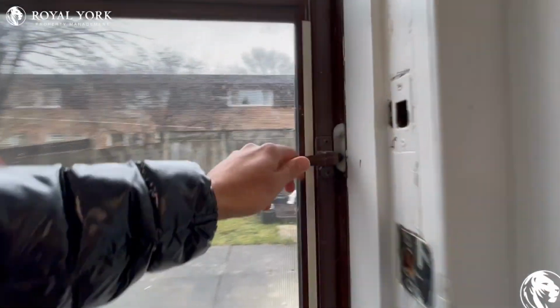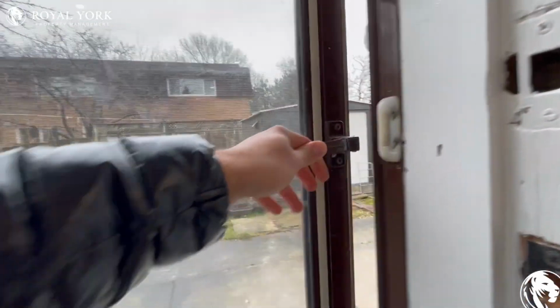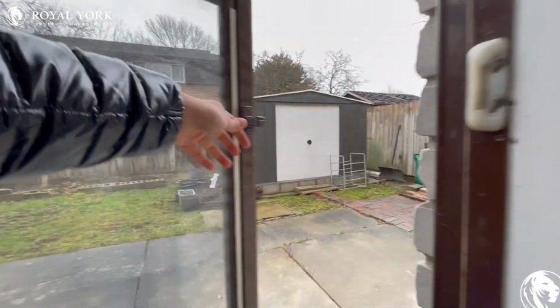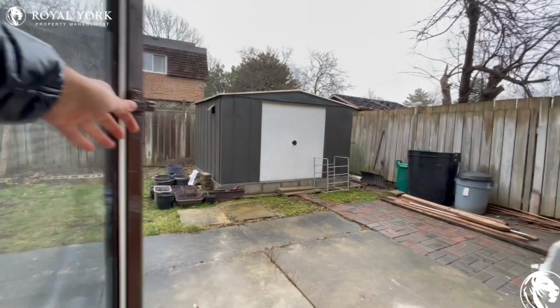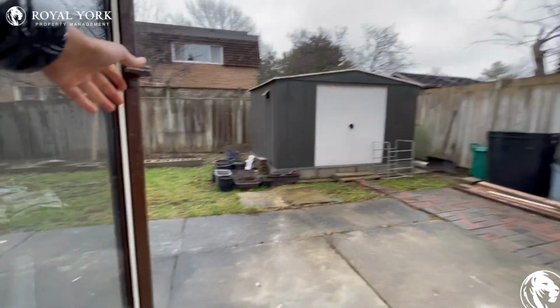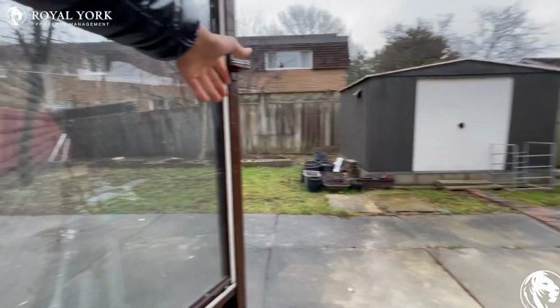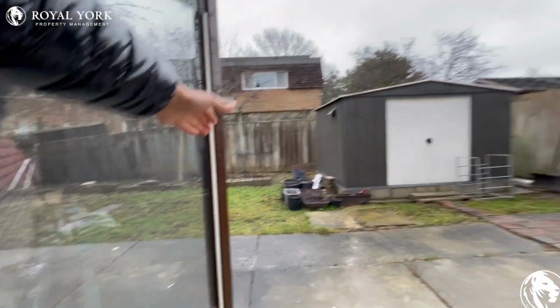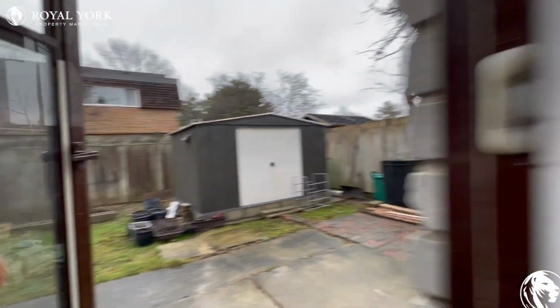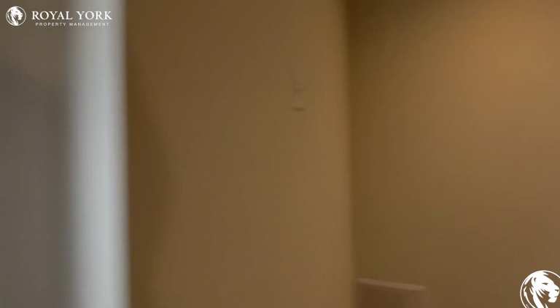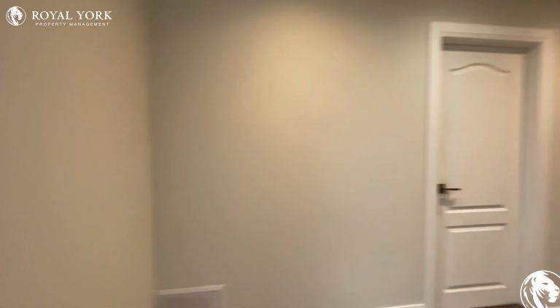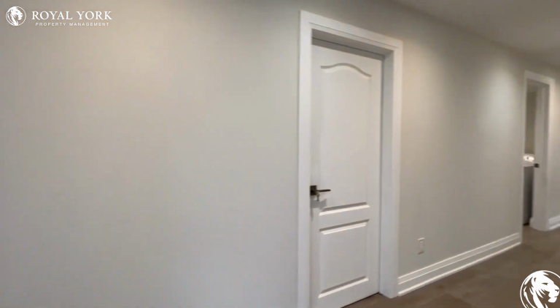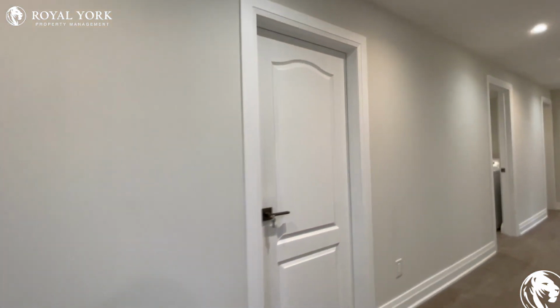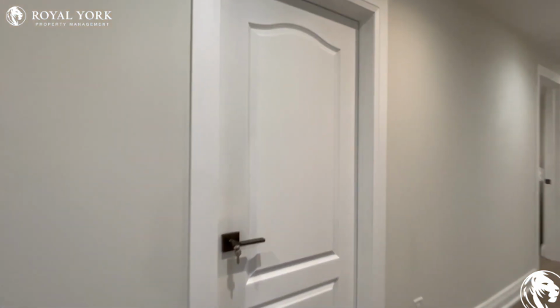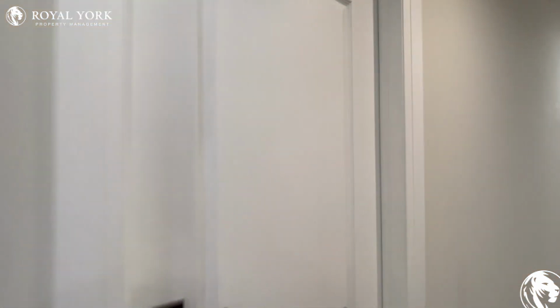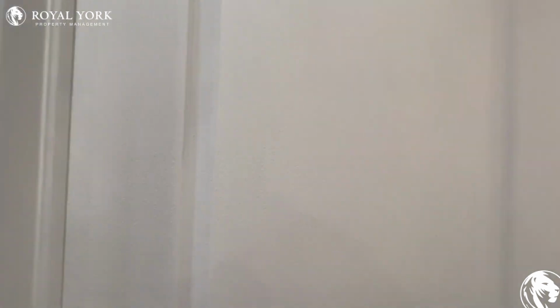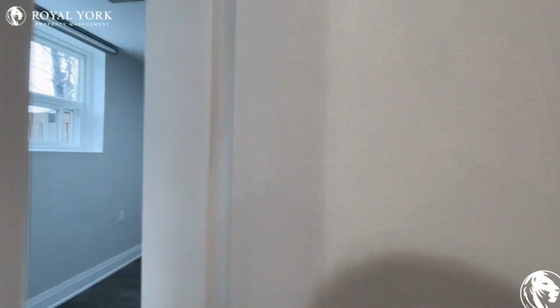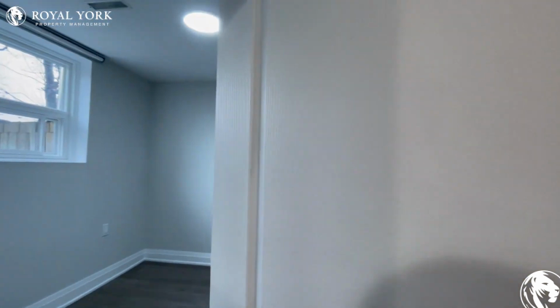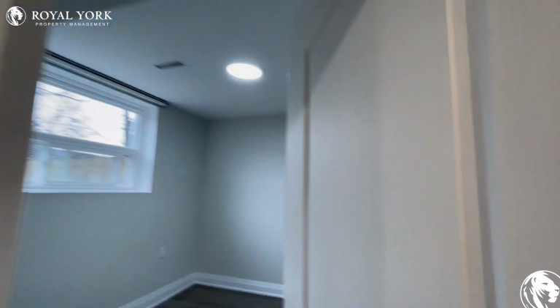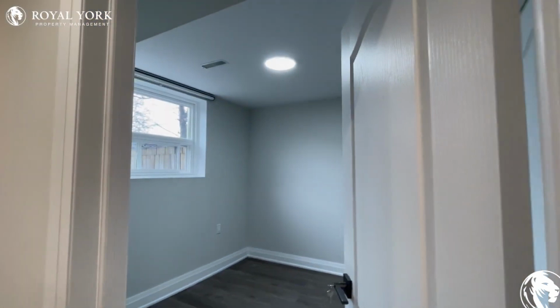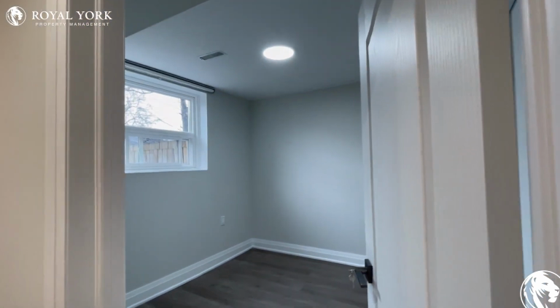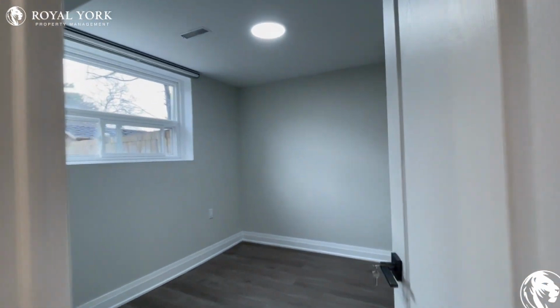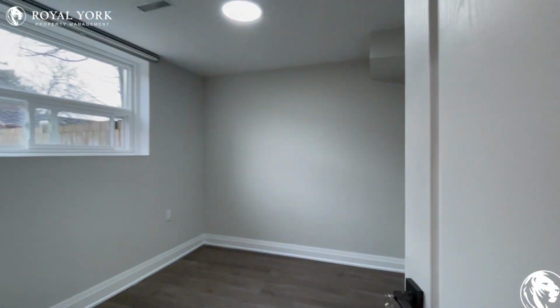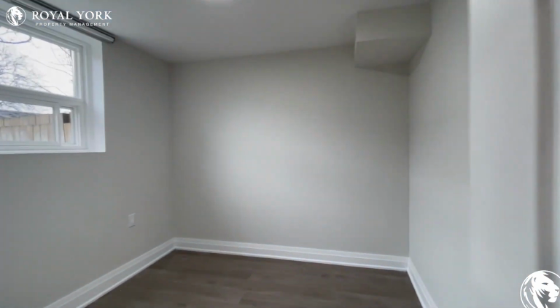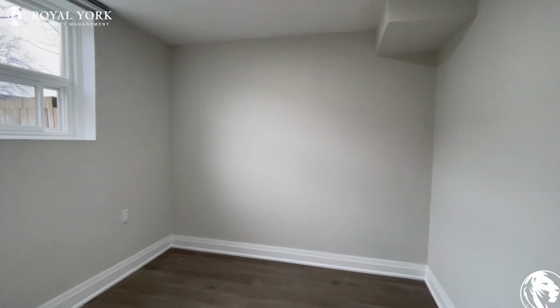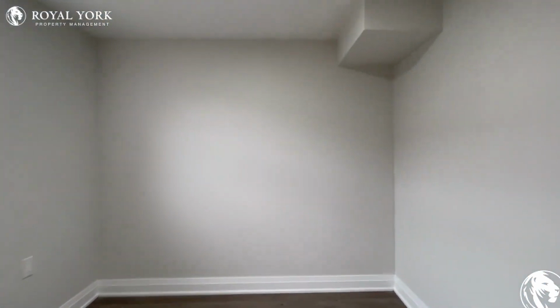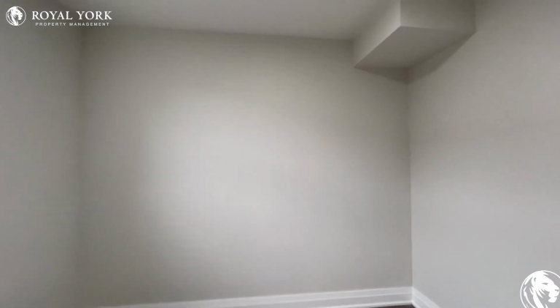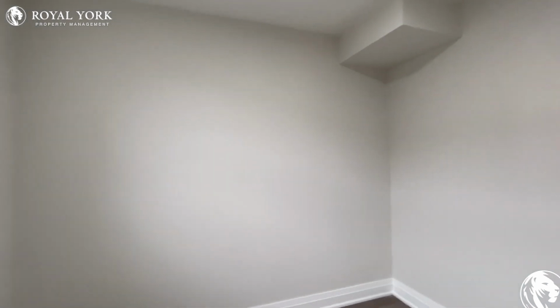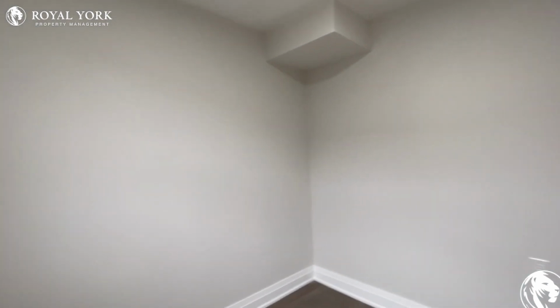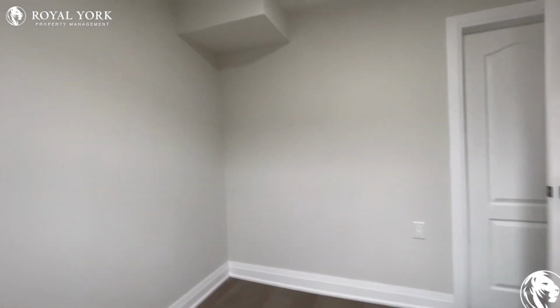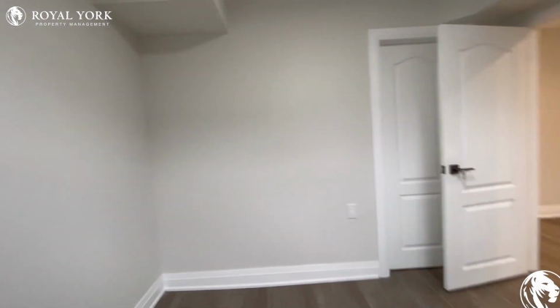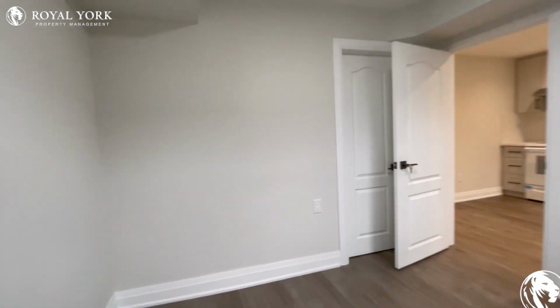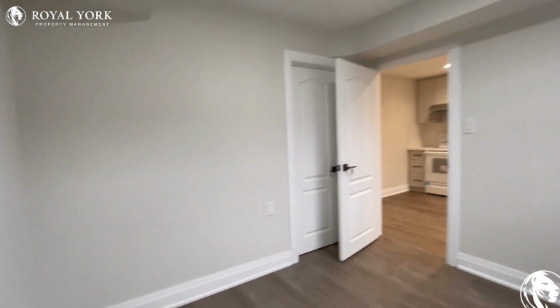As you can see, it's a walkout with a beautiful backyard. Let's go check out the other bedroom — this bedroom can comfortably fit a queen-size bed with two nightstands on each side.